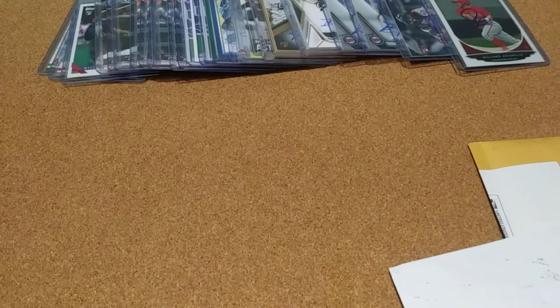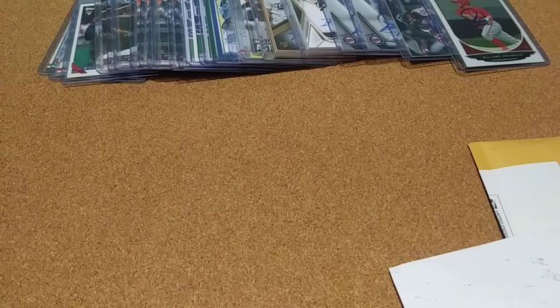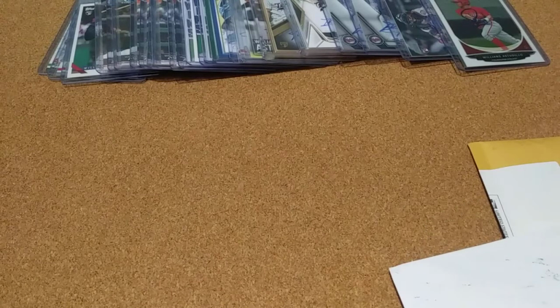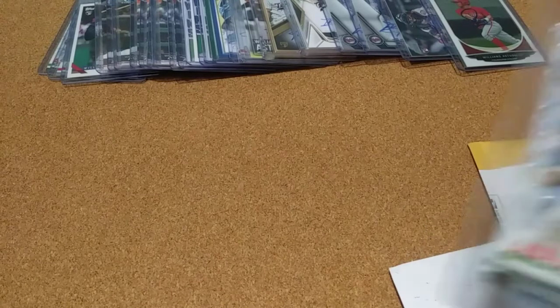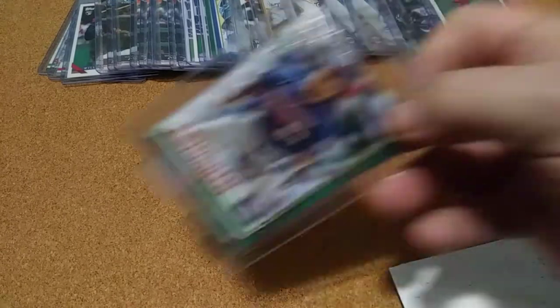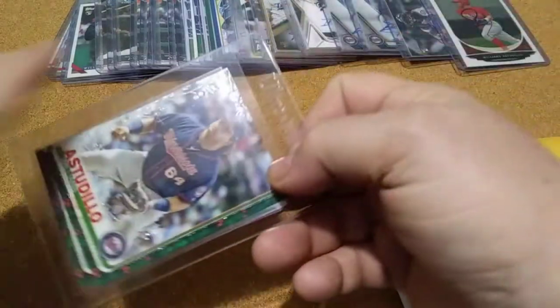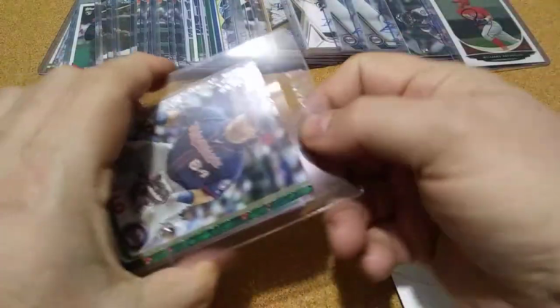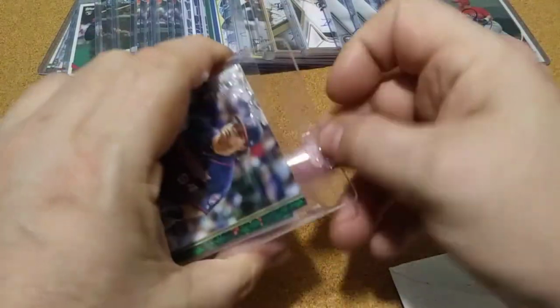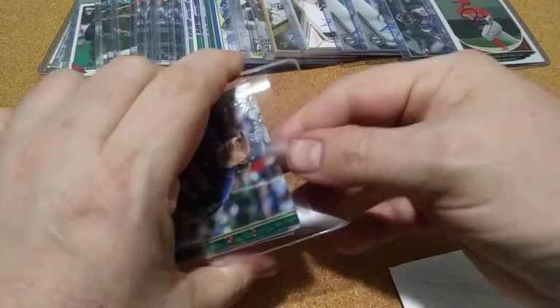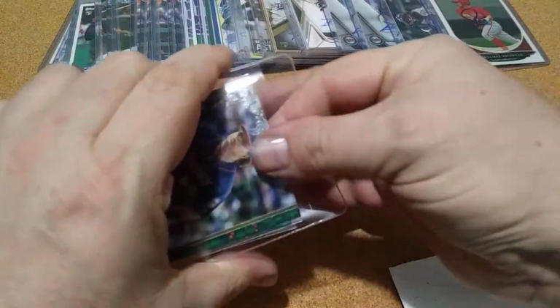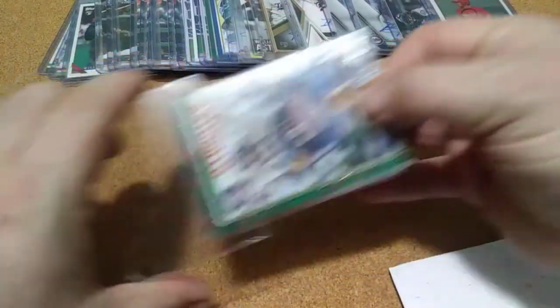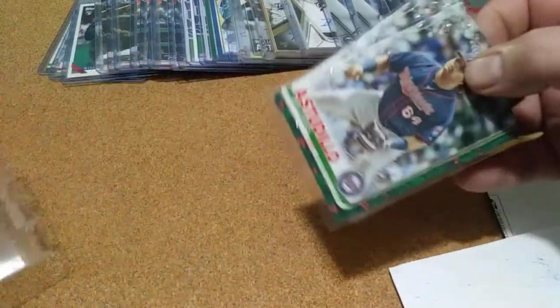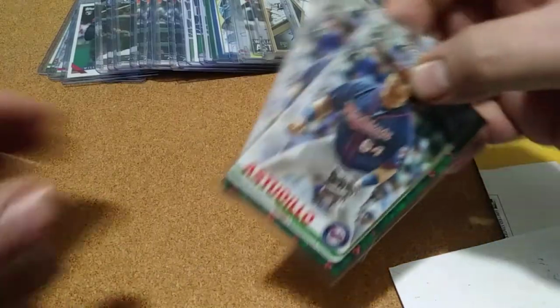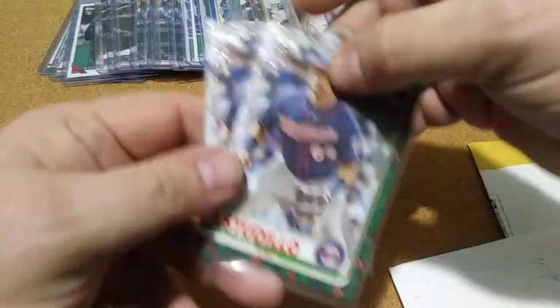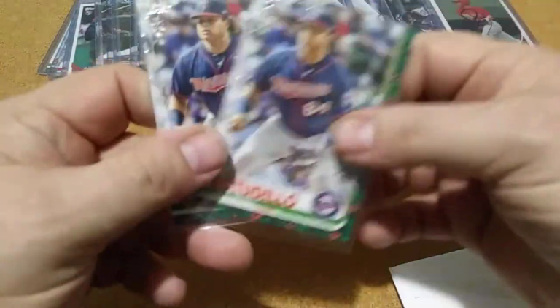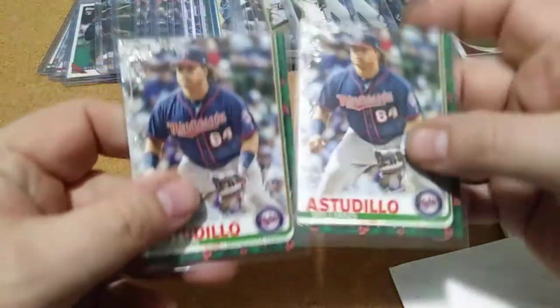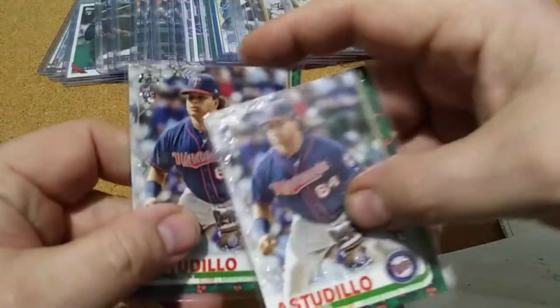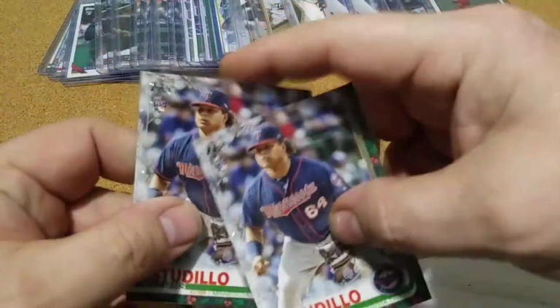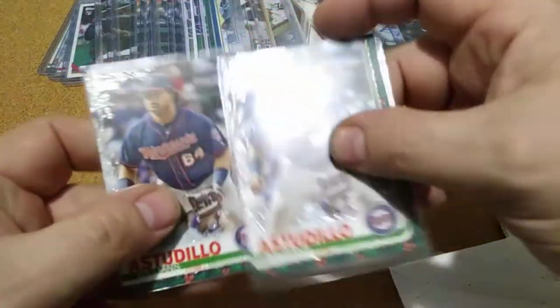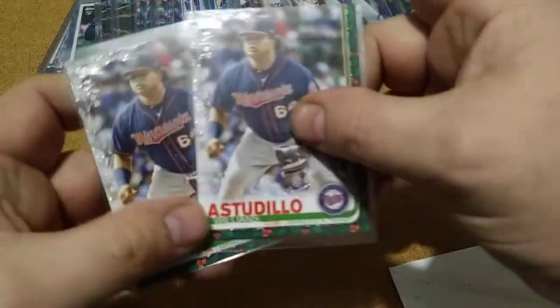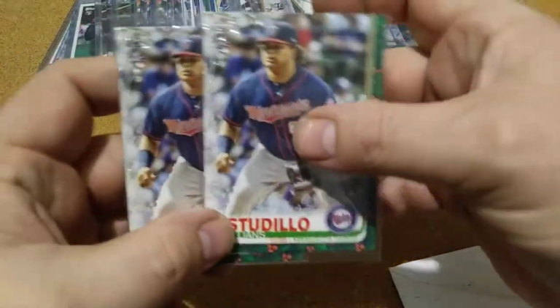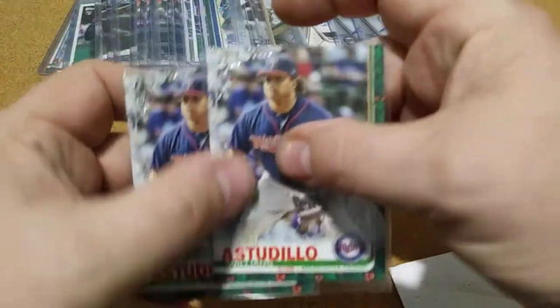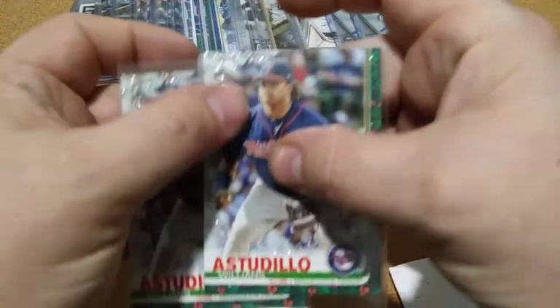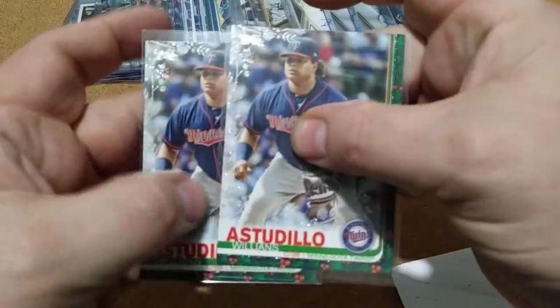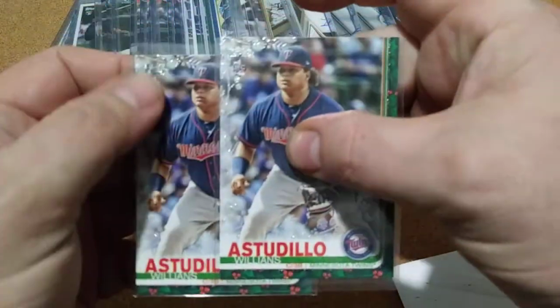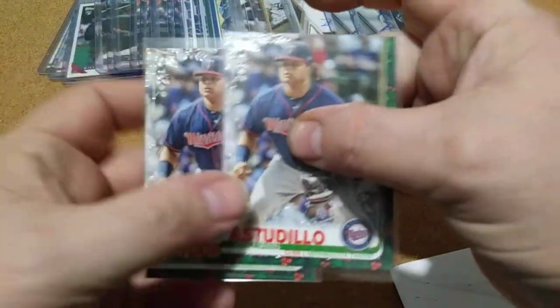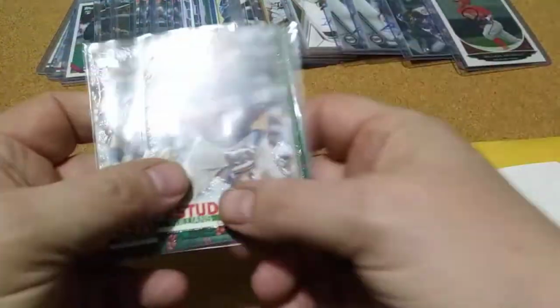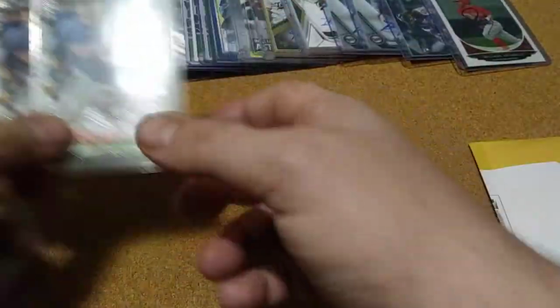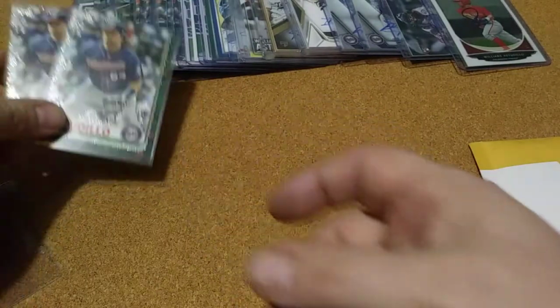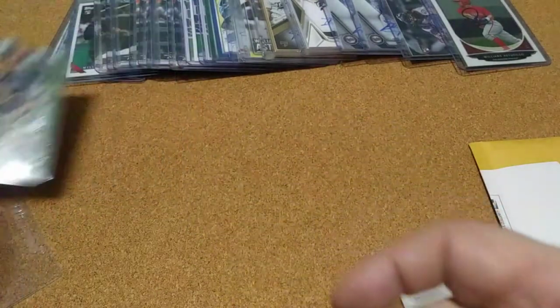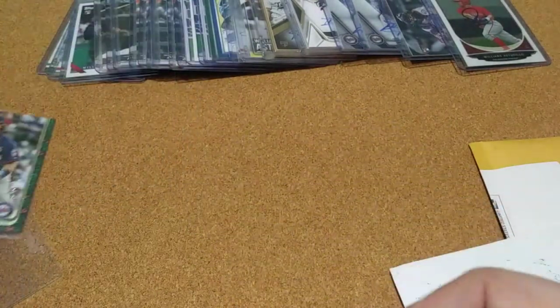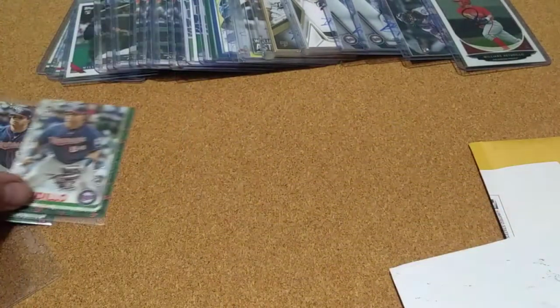Well, that's a redo, but it was two of the metallic cards for a dollar to the post for the mailbox, so you can't go wrong with that. I had to get them.